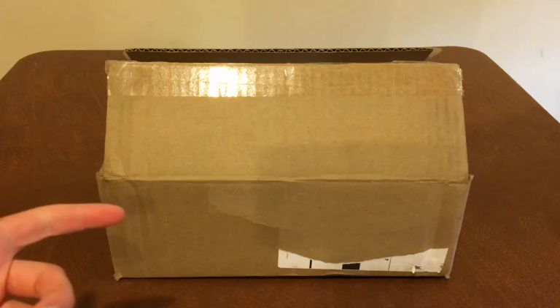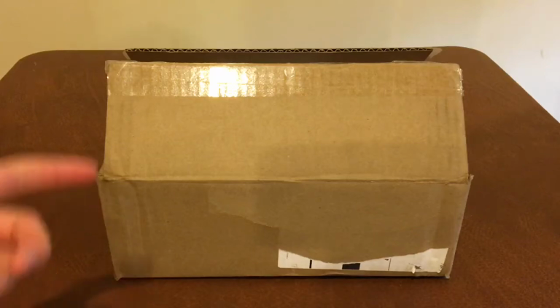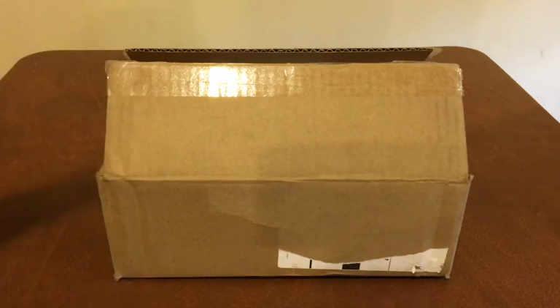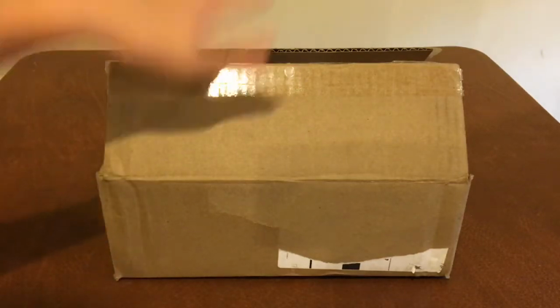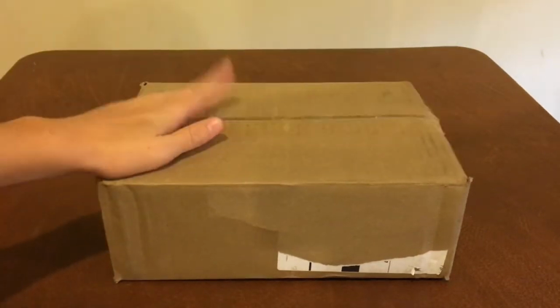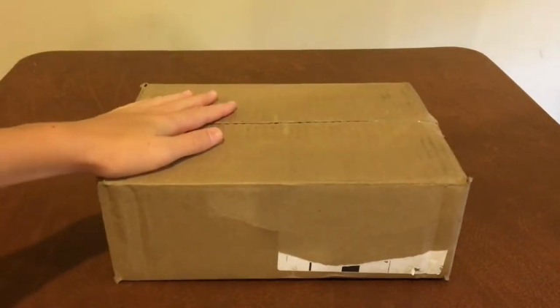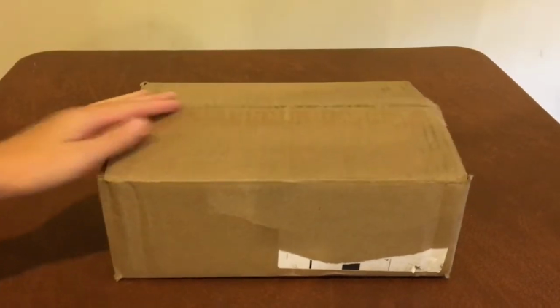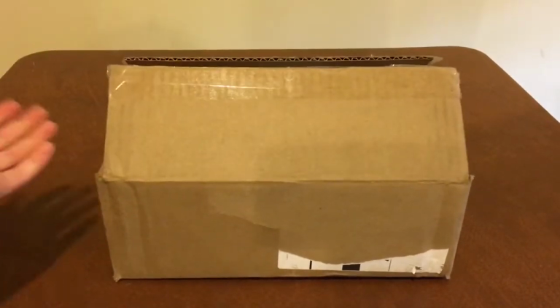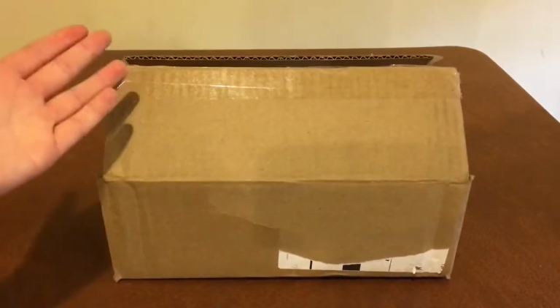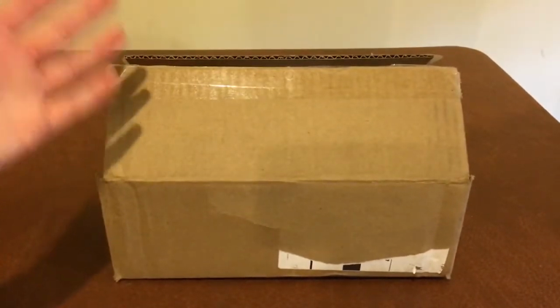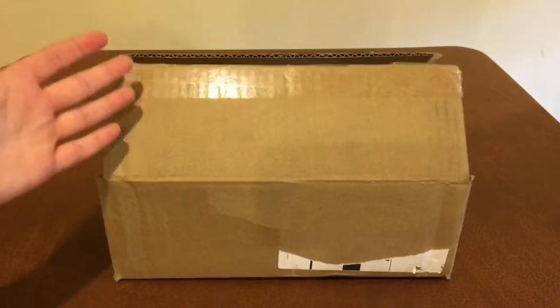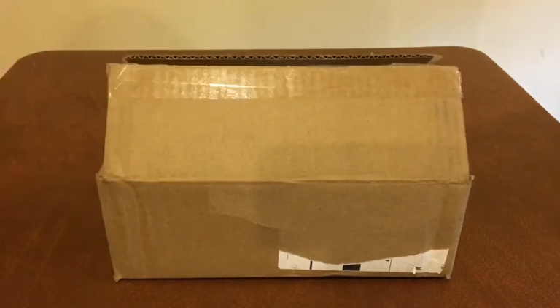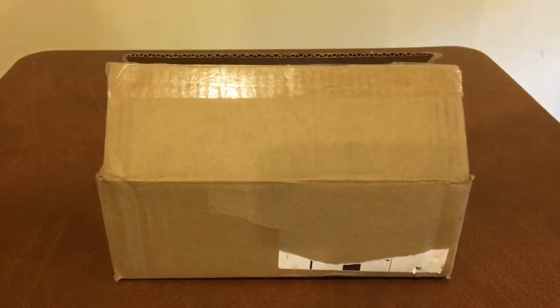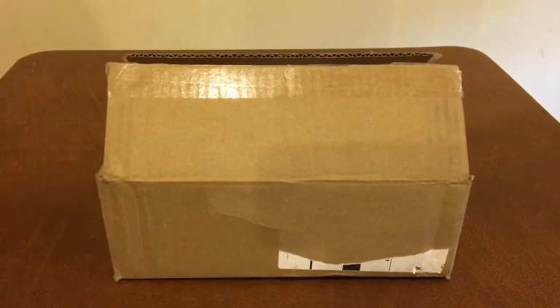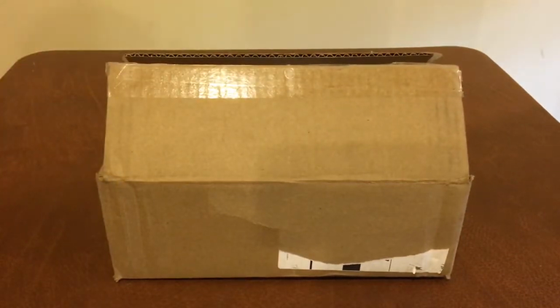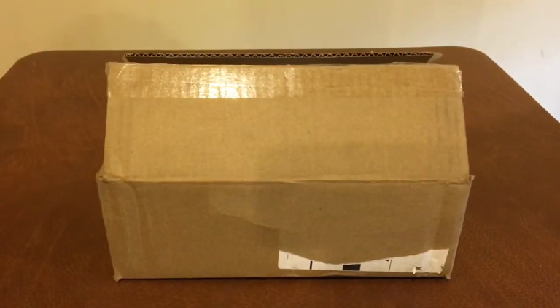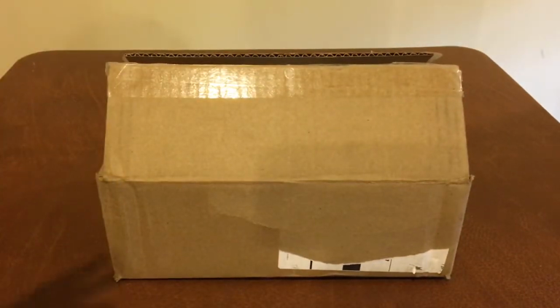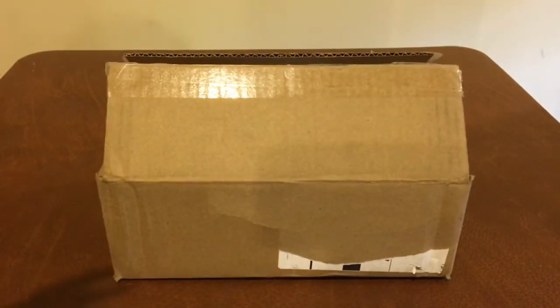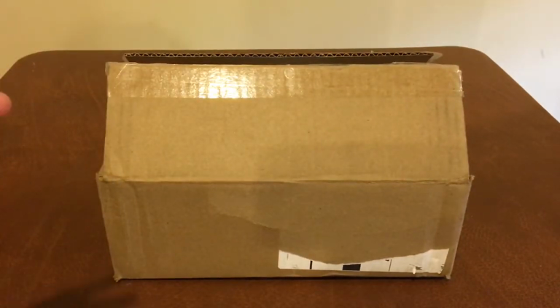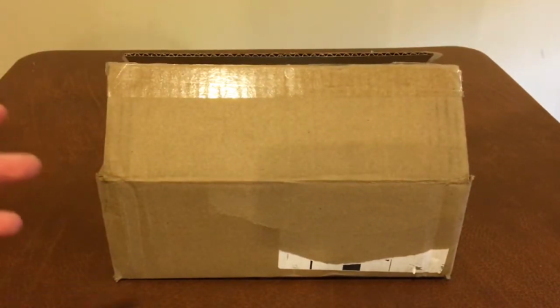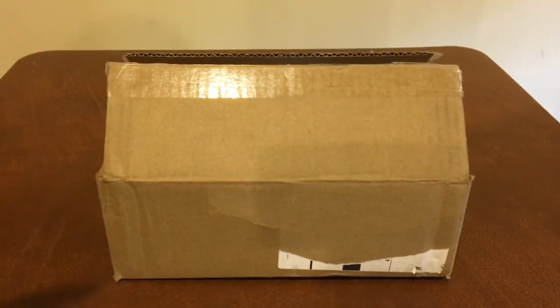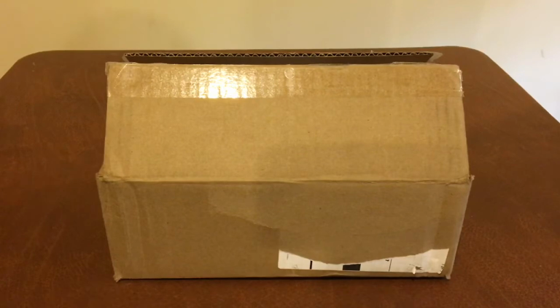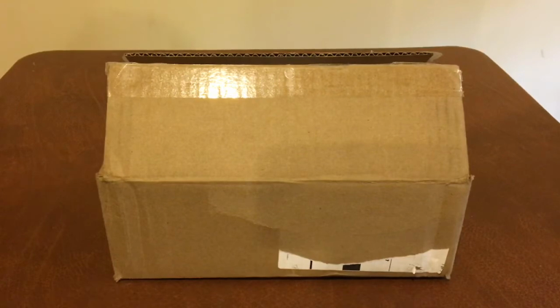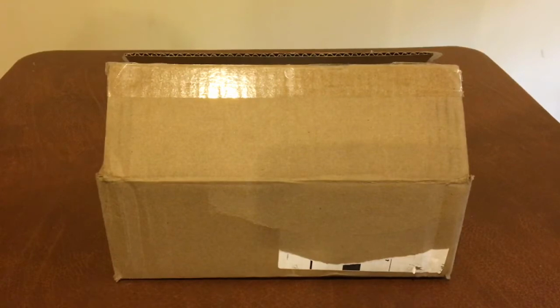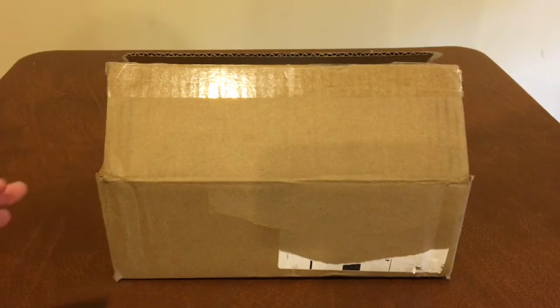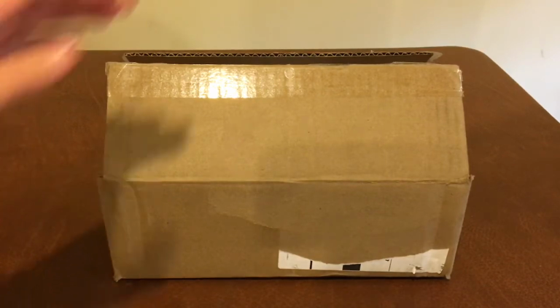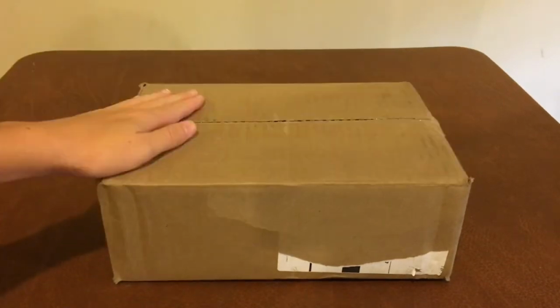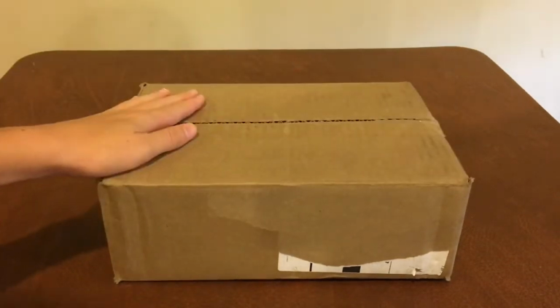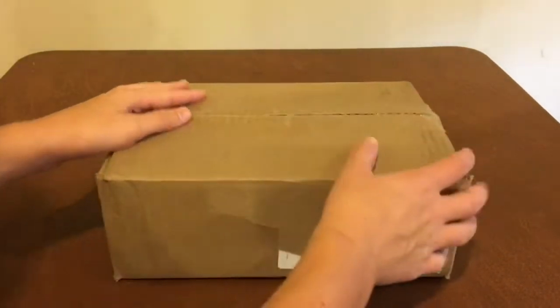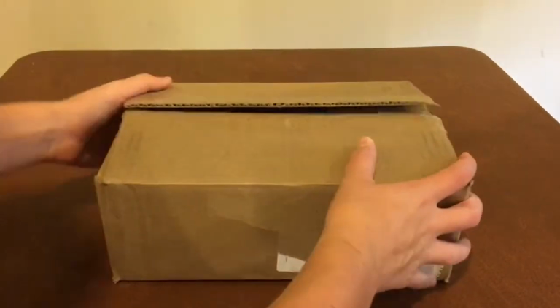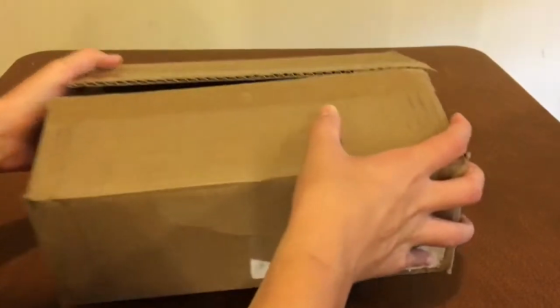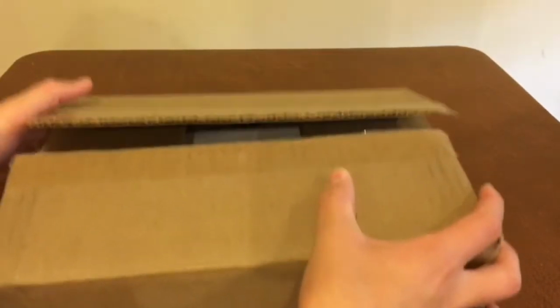Hey guys, Sam from Arons Outdoor, and today we have a Tackle Warehouse unboxing. As you can see, I already opened this package, and that's because I tried to film this video earlier, but basically the camera ended up getting messed up and didn't really film it. So yeah, we're redoing the video.